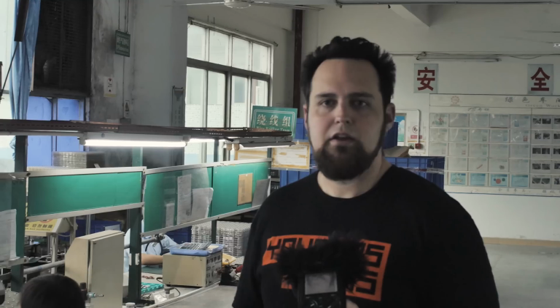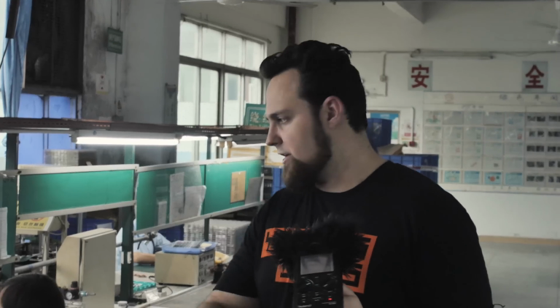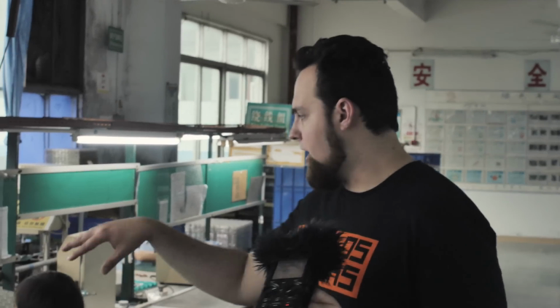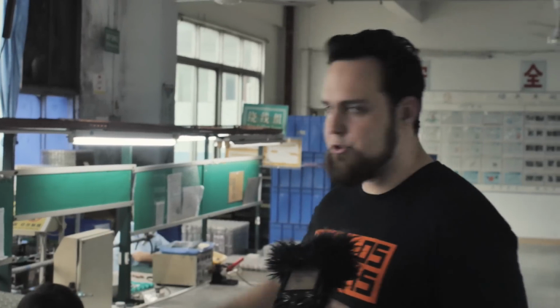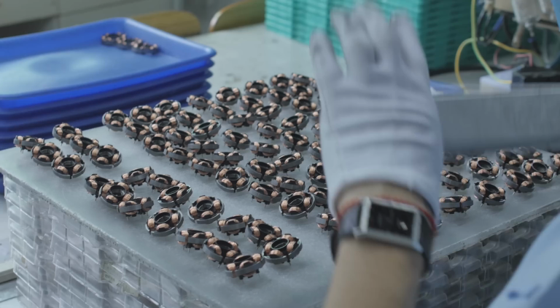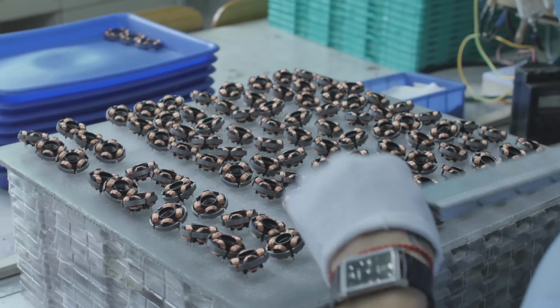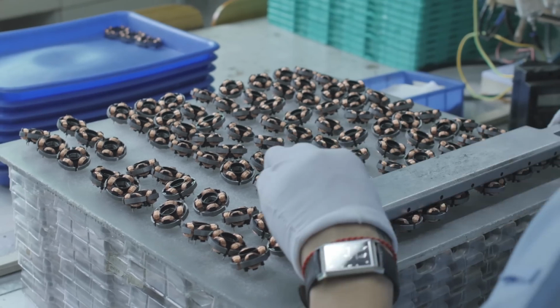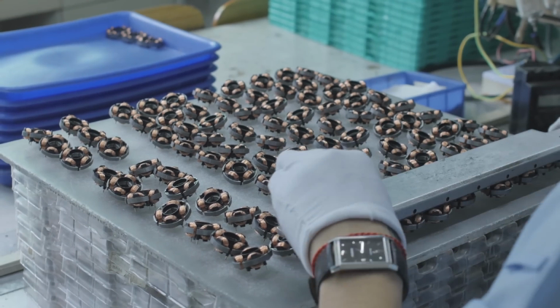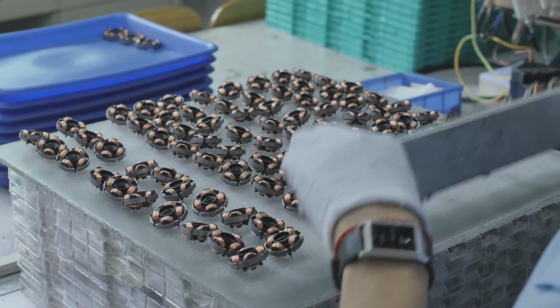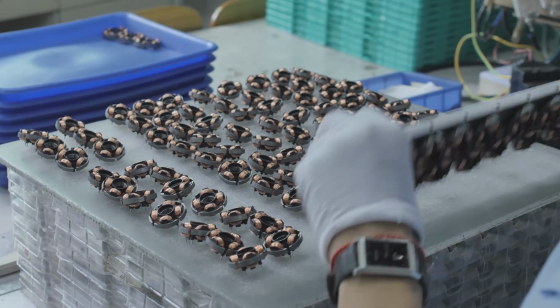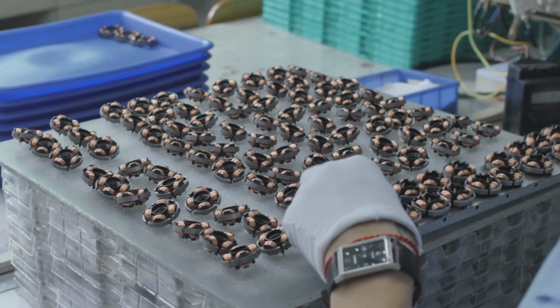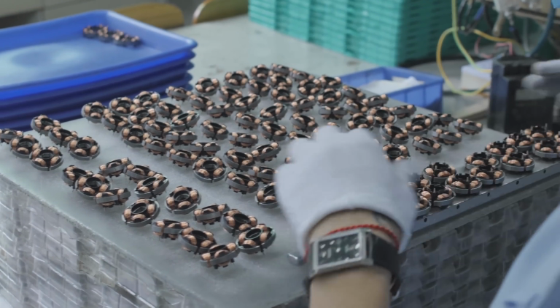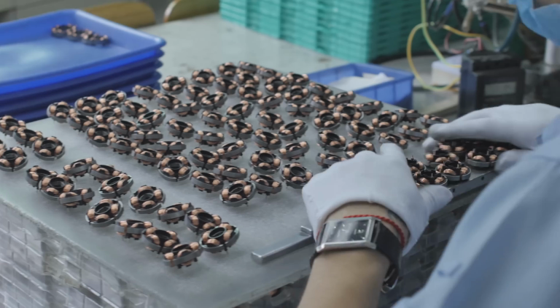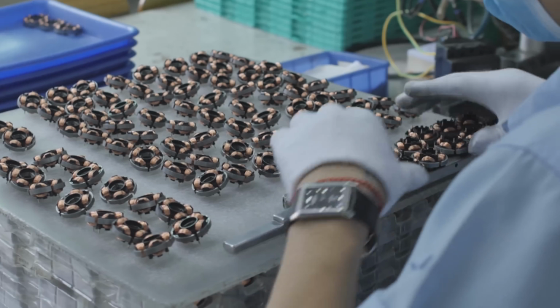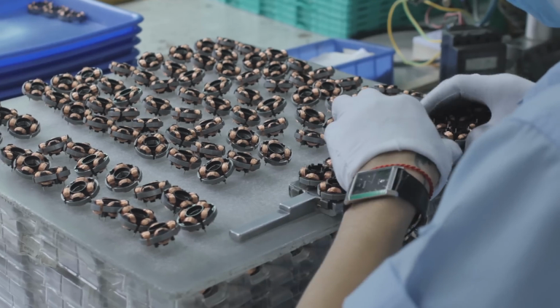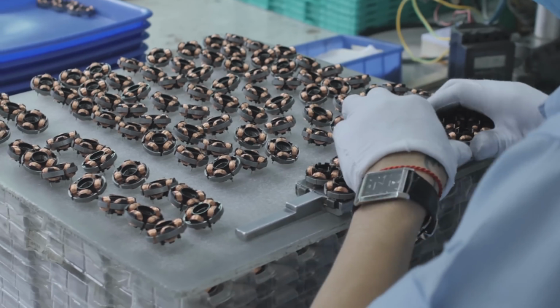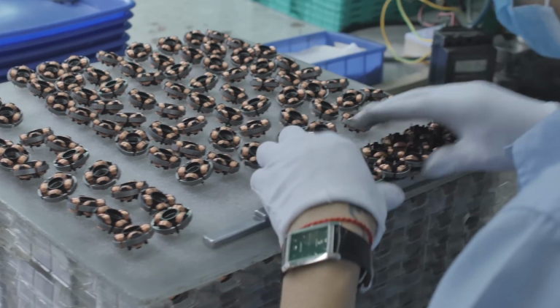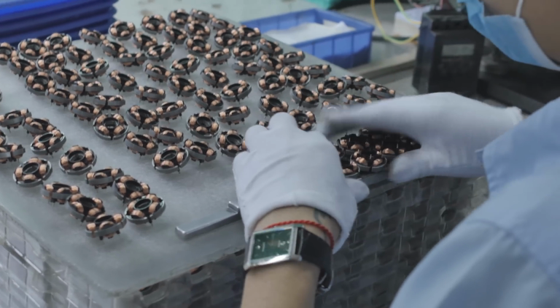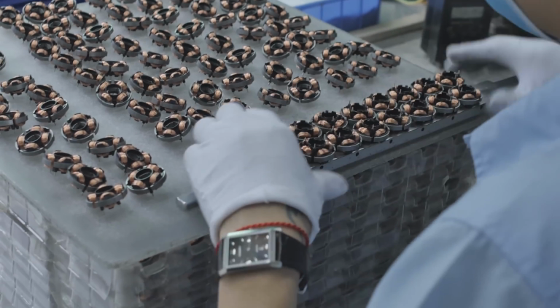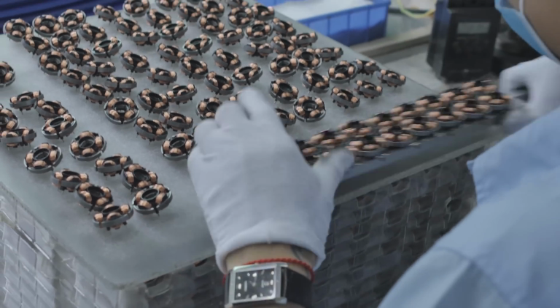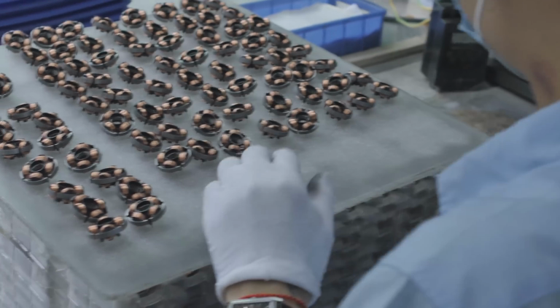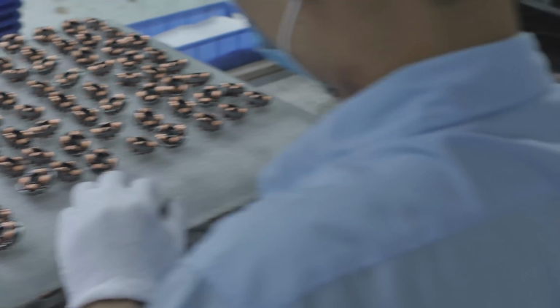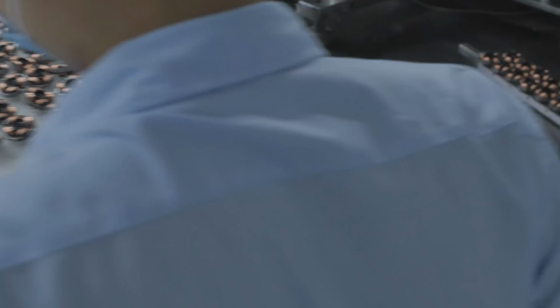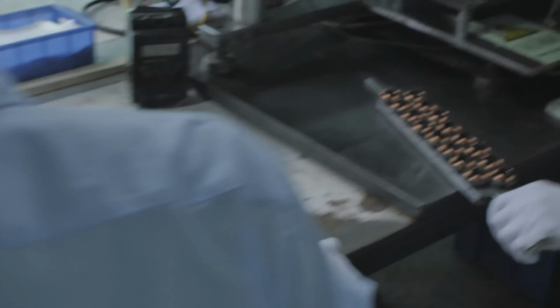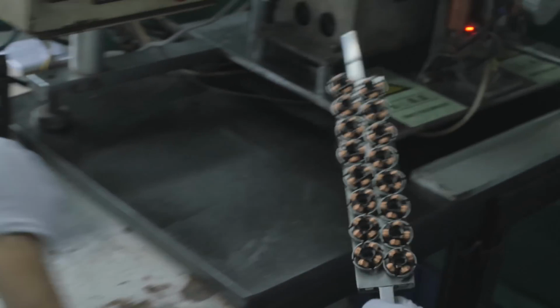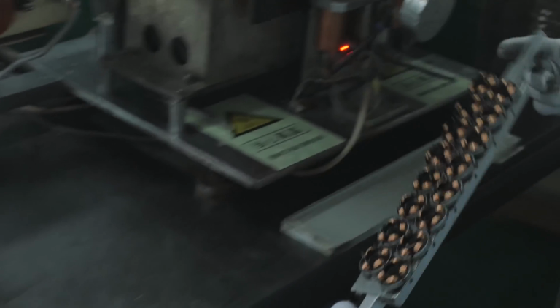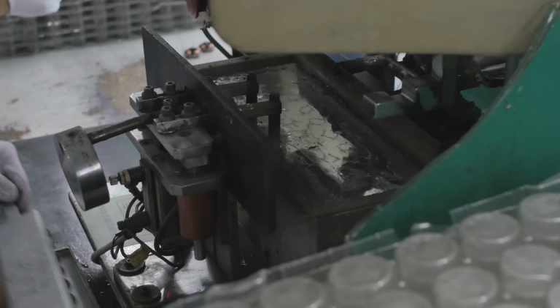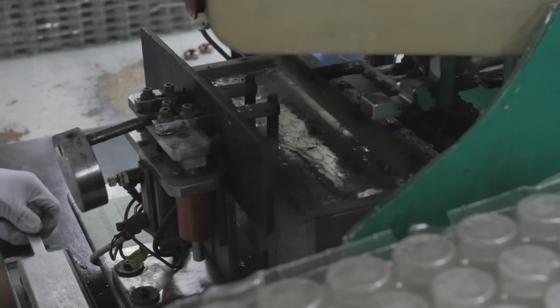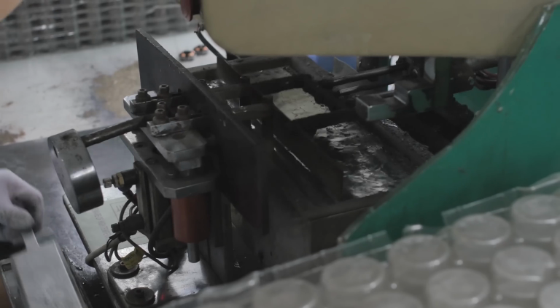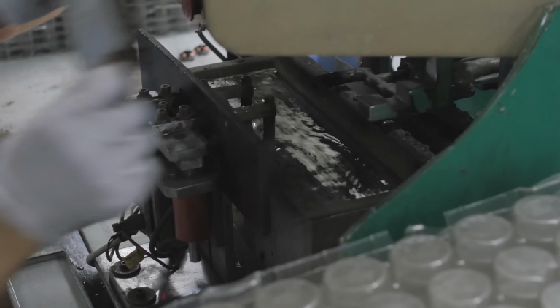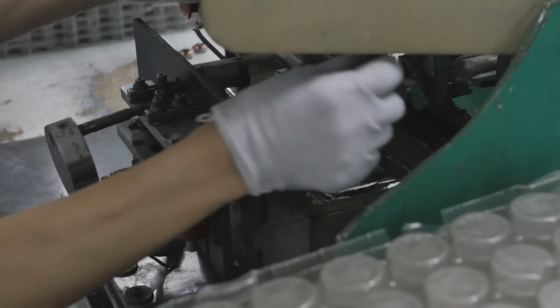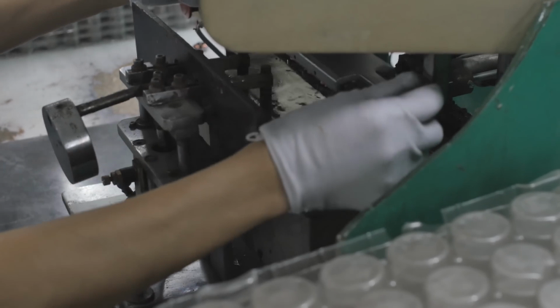They're actually tinning the tips. There's a wave solder station right here, so they've got plenty of the magnets. They dip them in the tin, the tips get tinned, and then they can solder other components to them. Without that, it's not going to work.